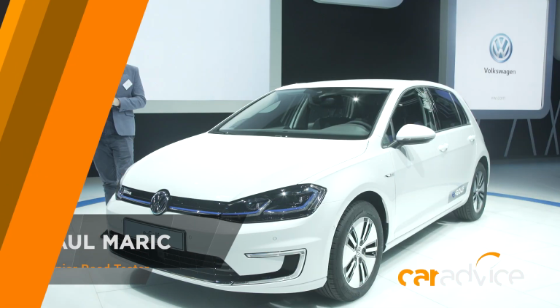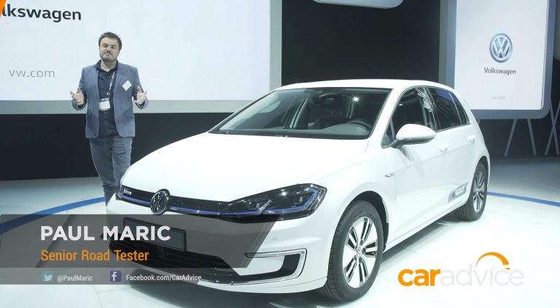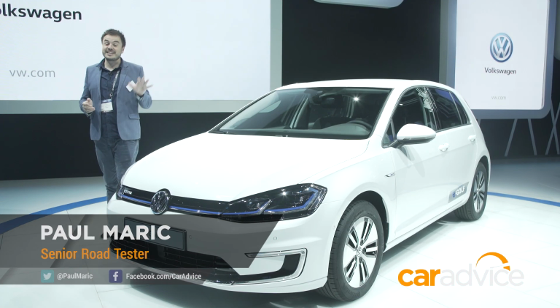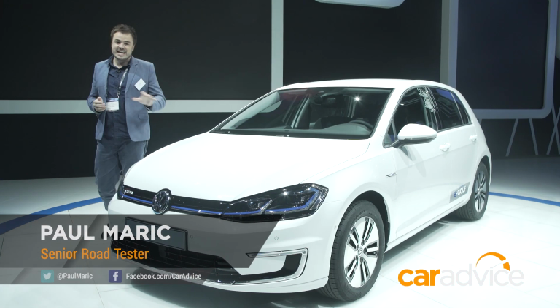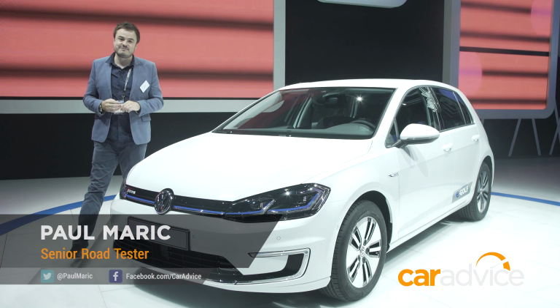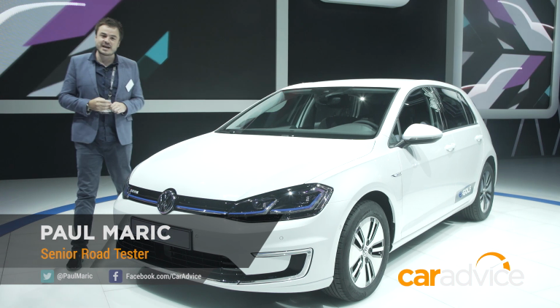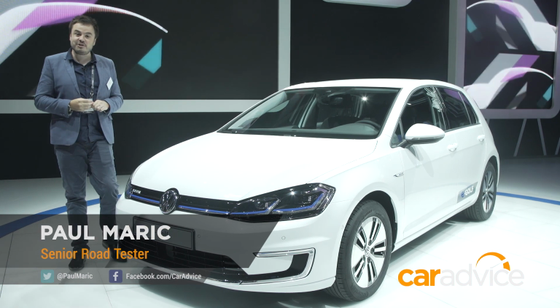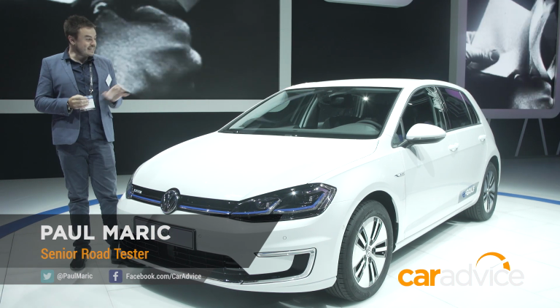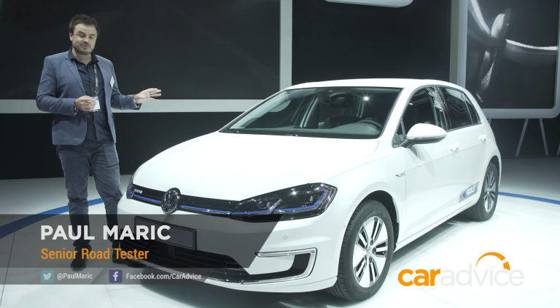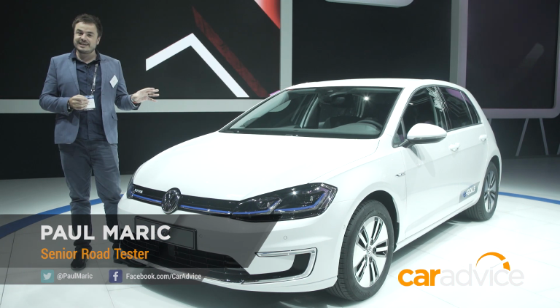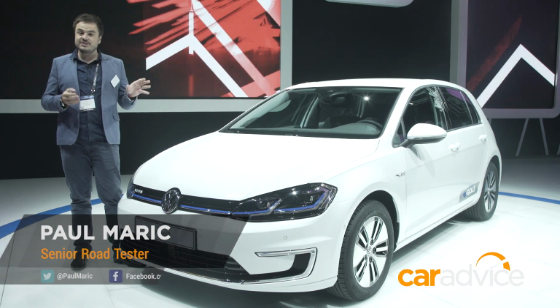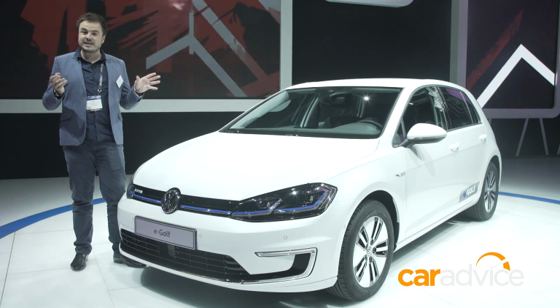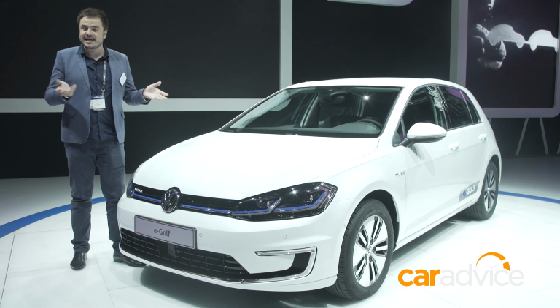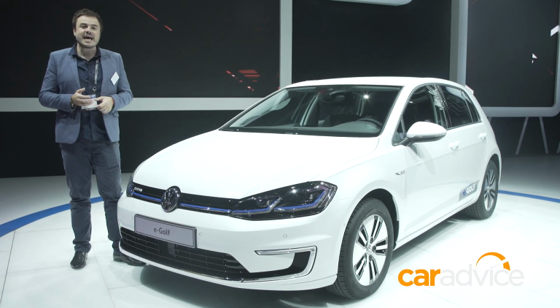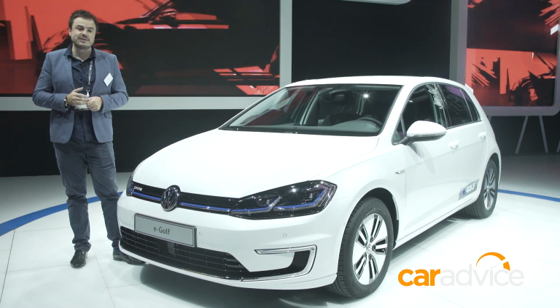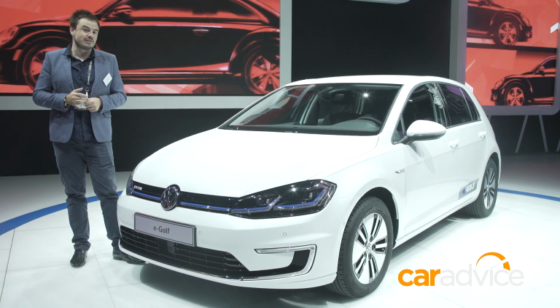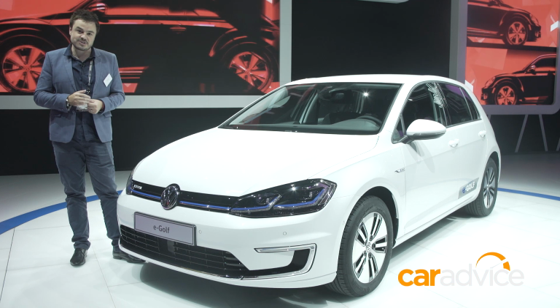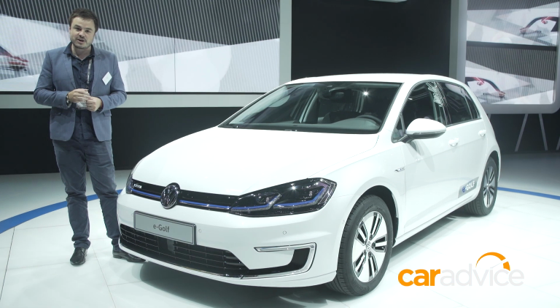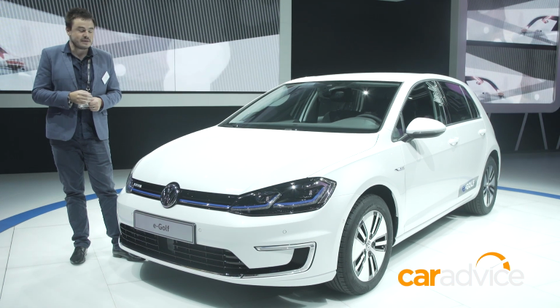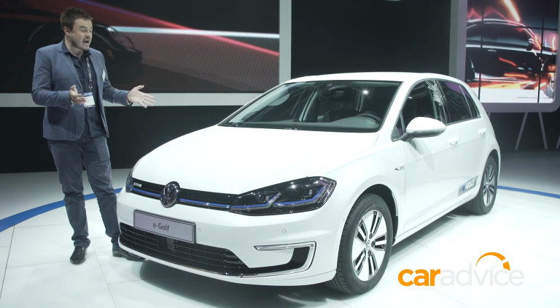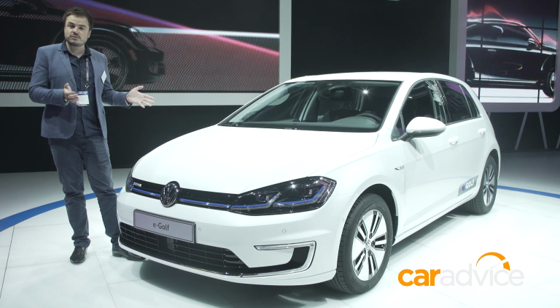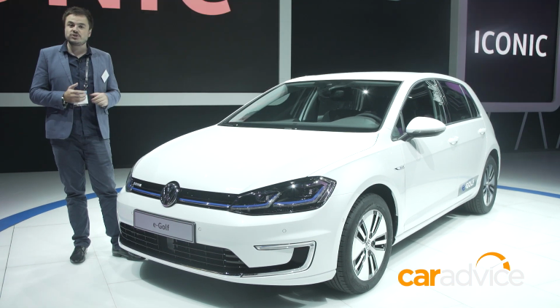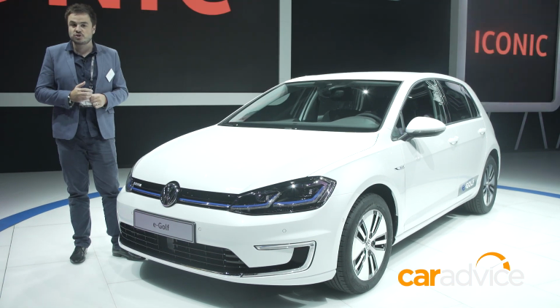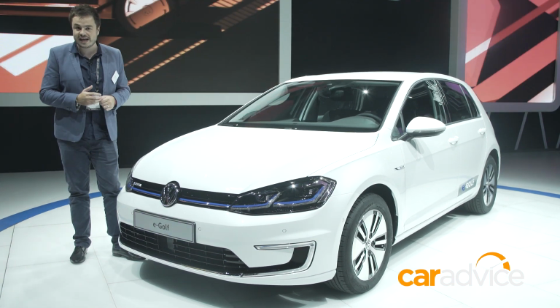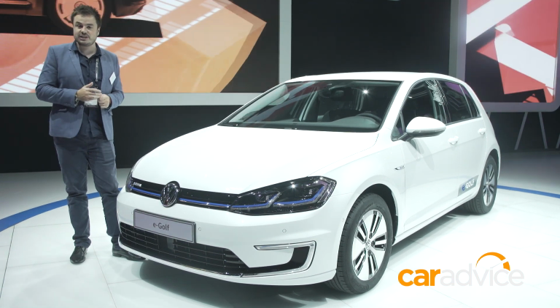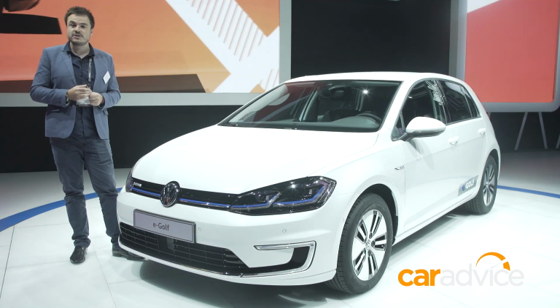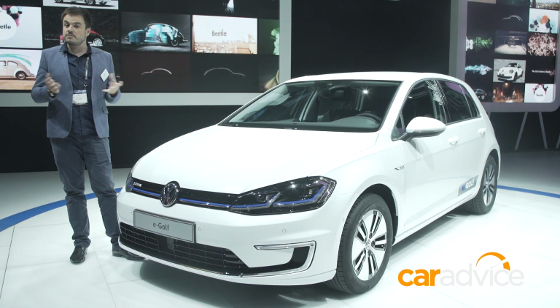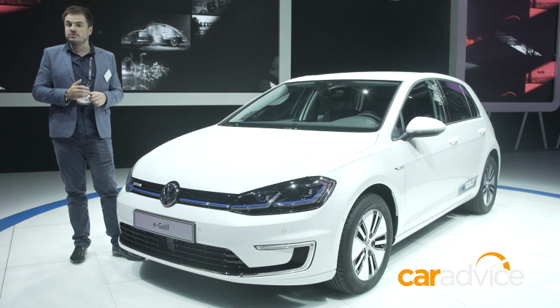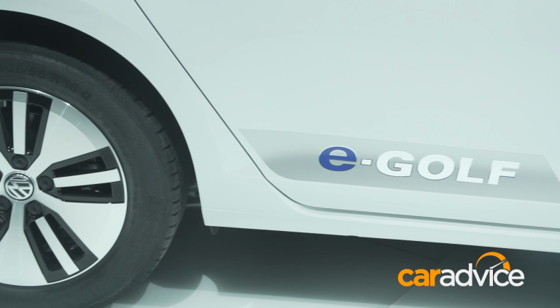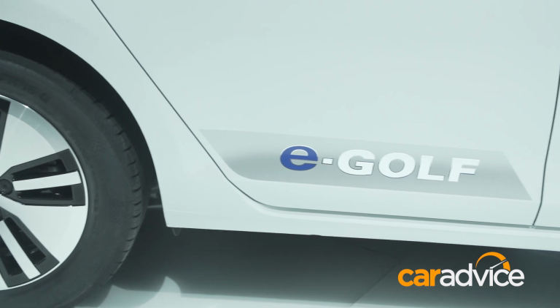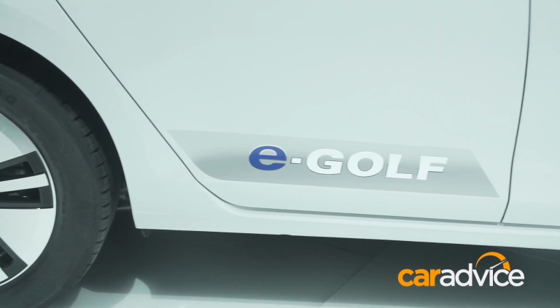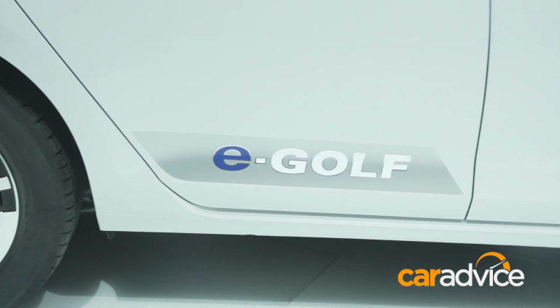While this may look like a standard Volkswagen Golf, it is fully electric, and it's just been updated and revealed at the Los Angeles Motor Show. It now comes with a range of 200 kilometres, which is a big boost from where it was at around the 130 mark.